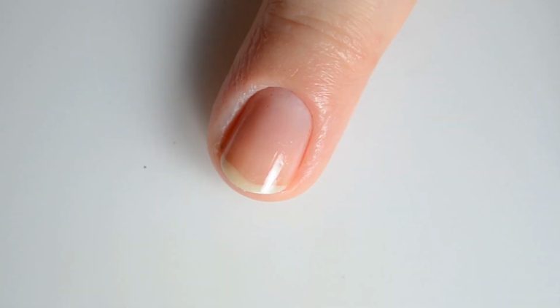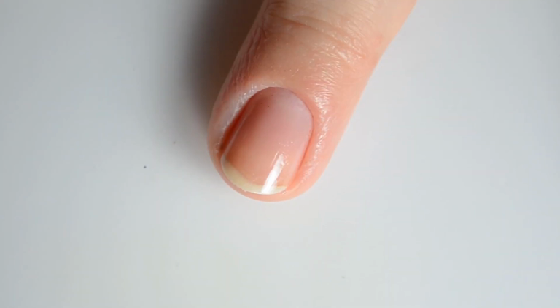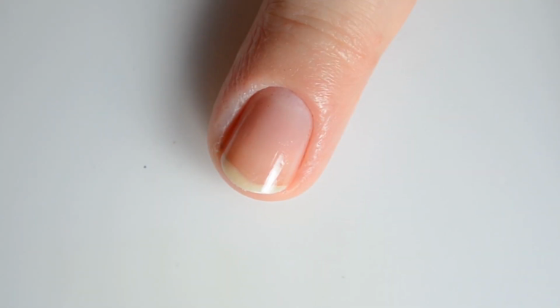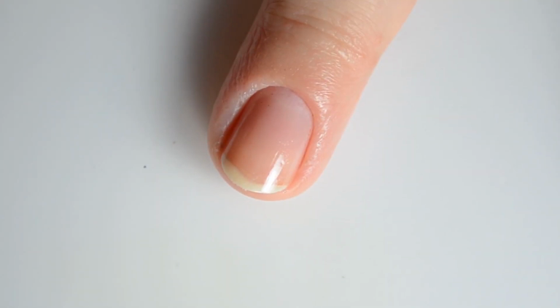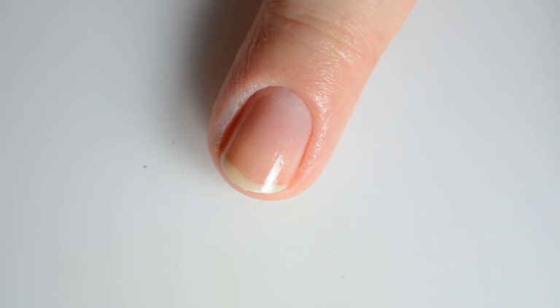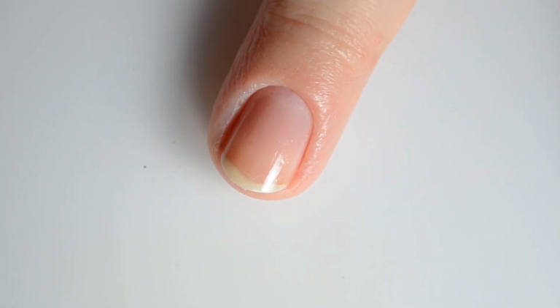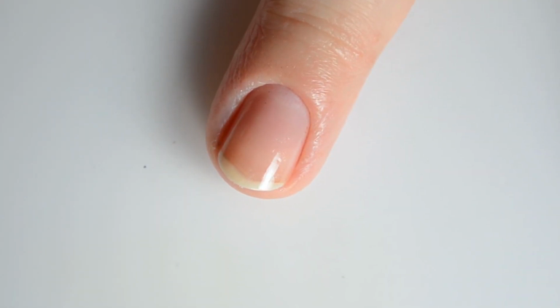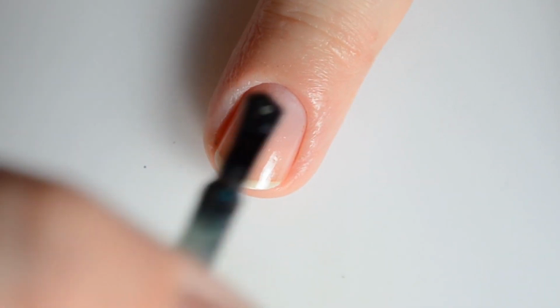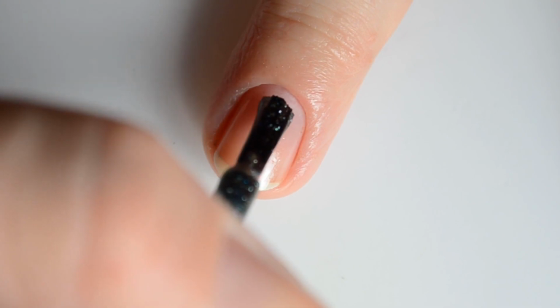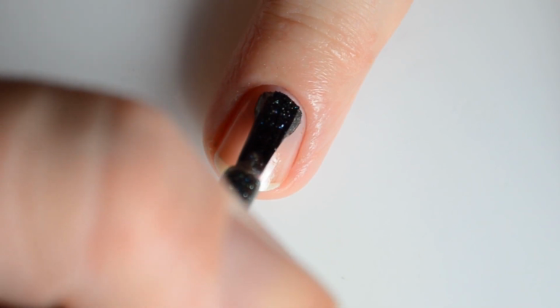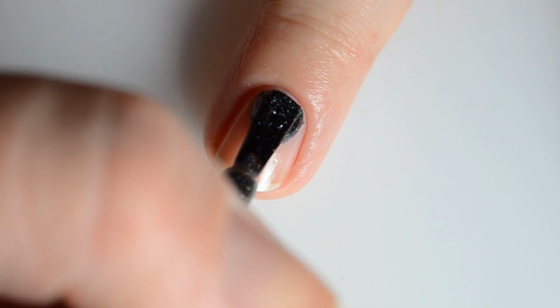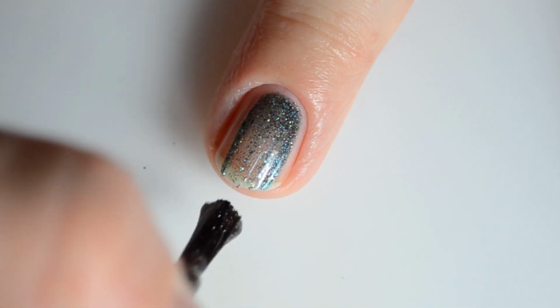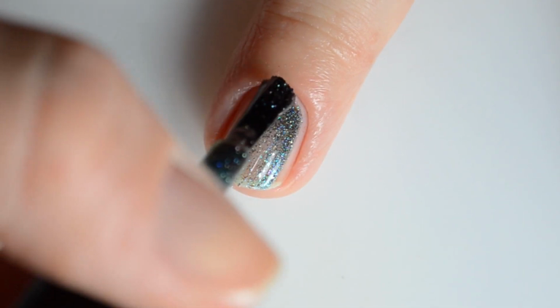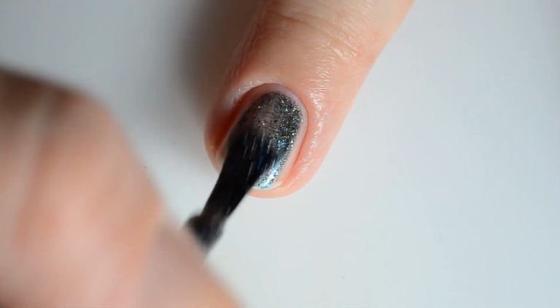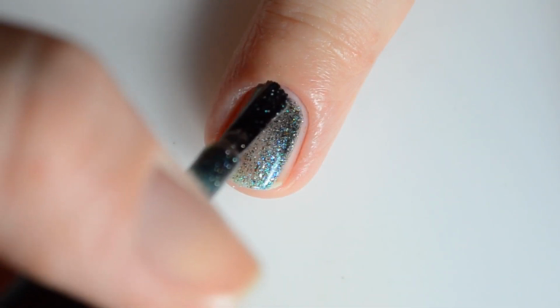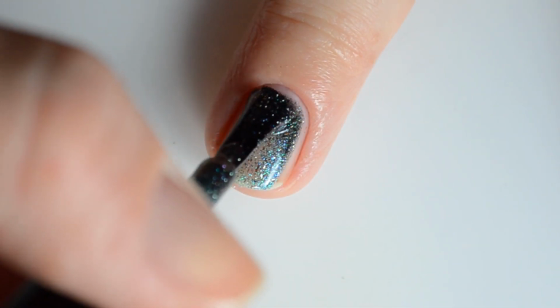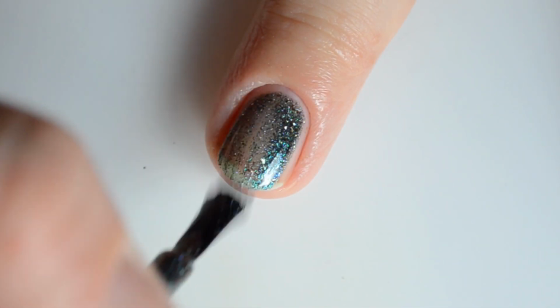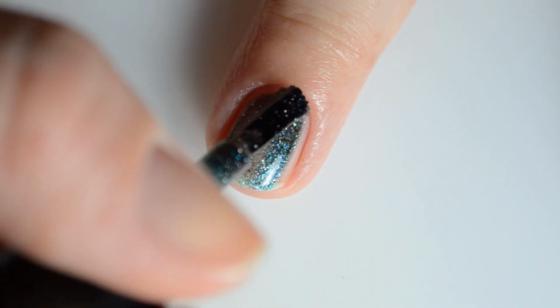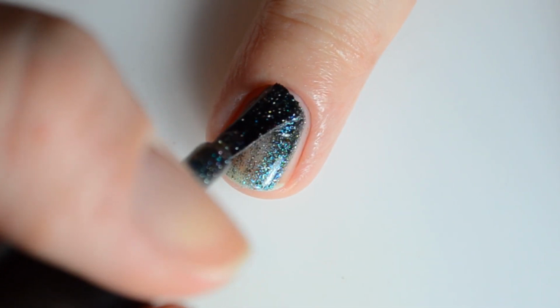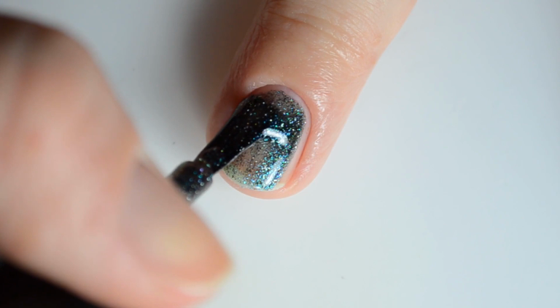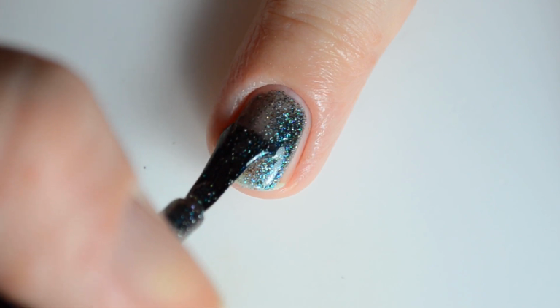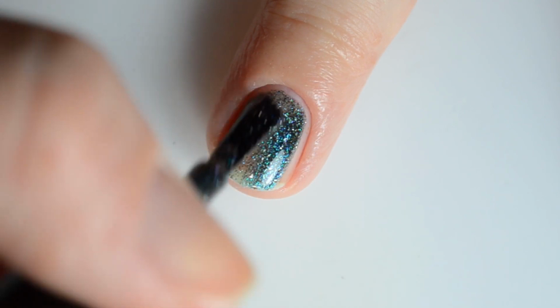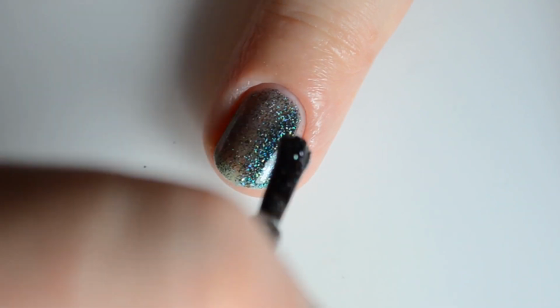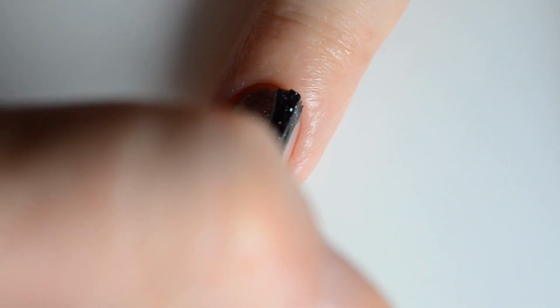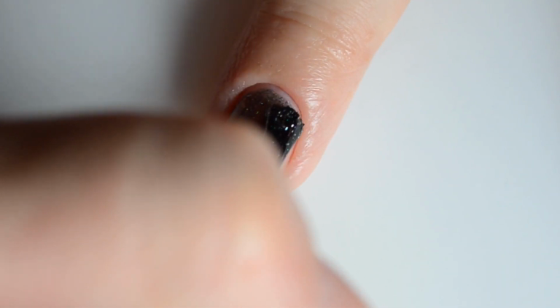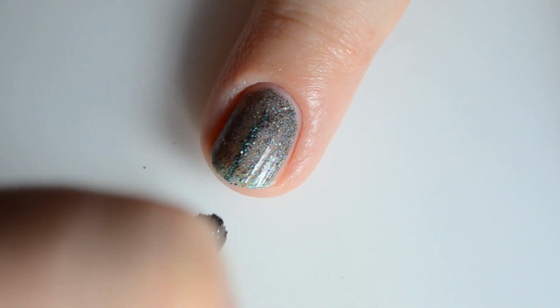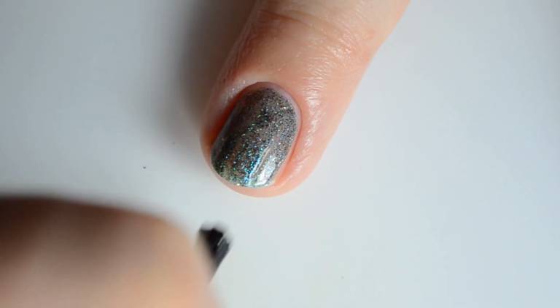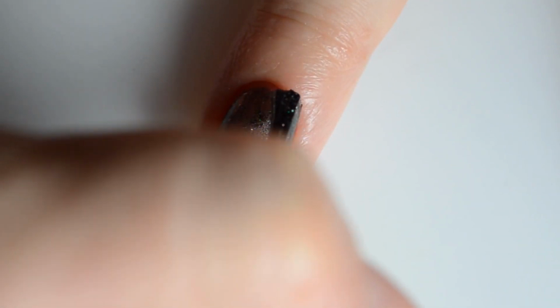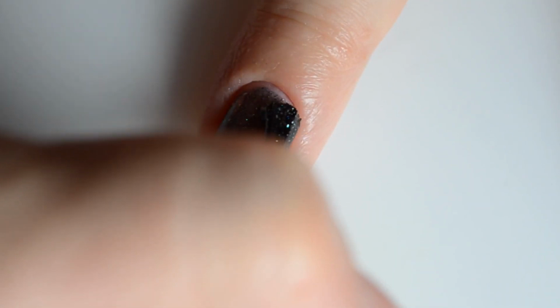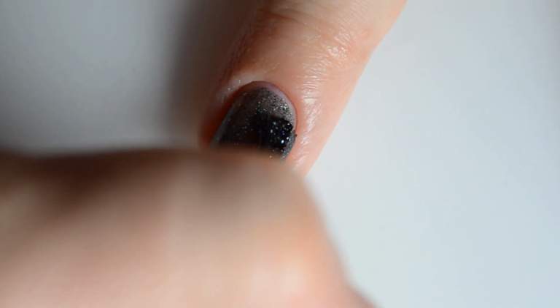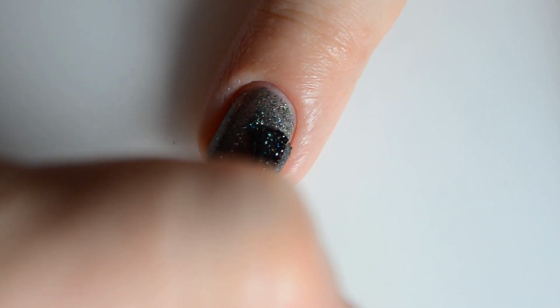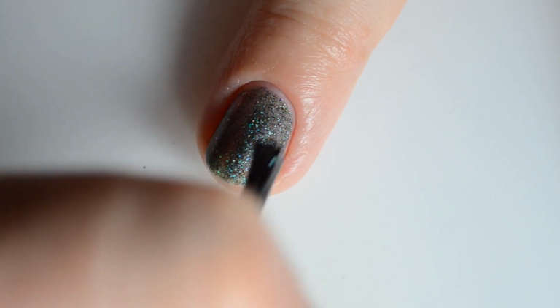The final color I have to share is called 'Four Sheets in the Wind.' This is a green to blue to aqua, teal to purple to red to gold with holographic and bronze flakes.